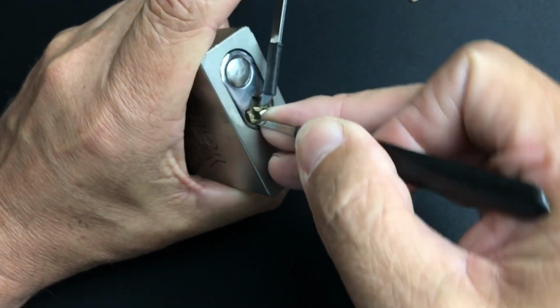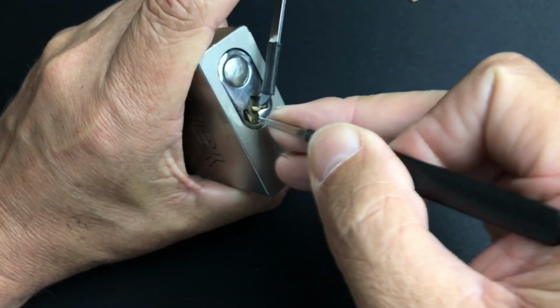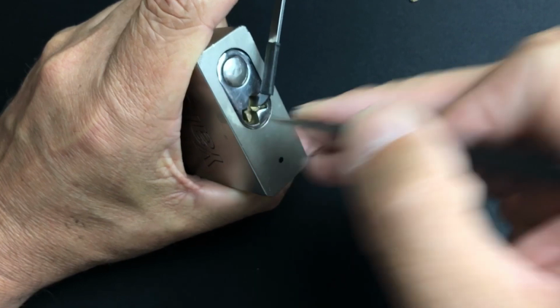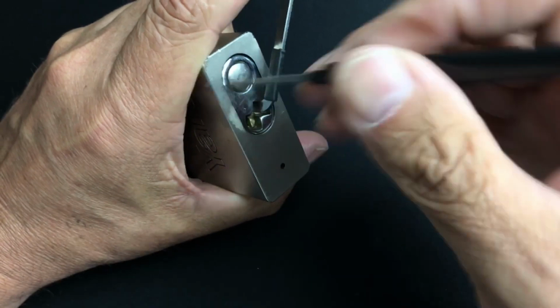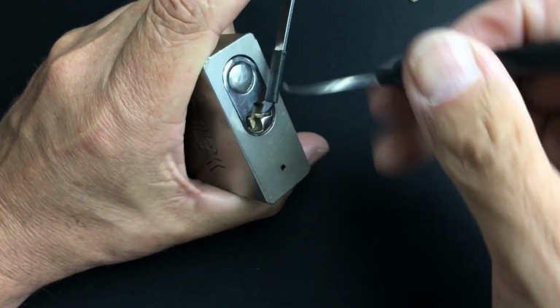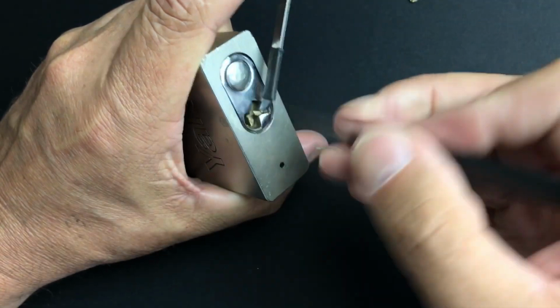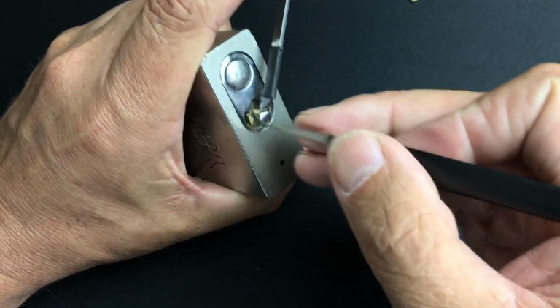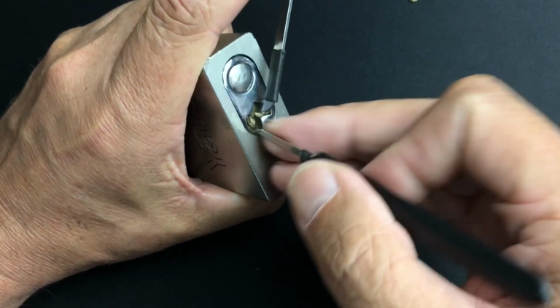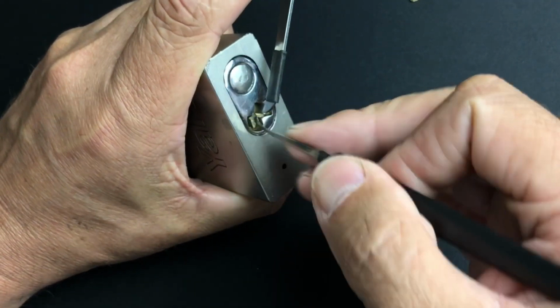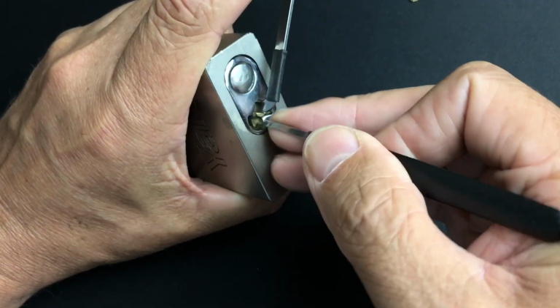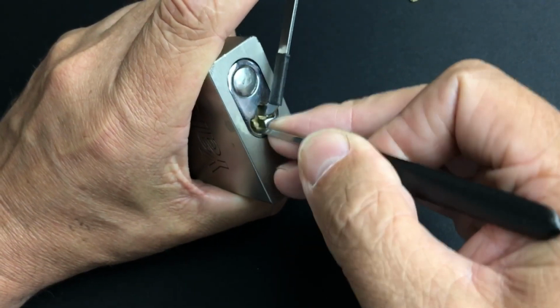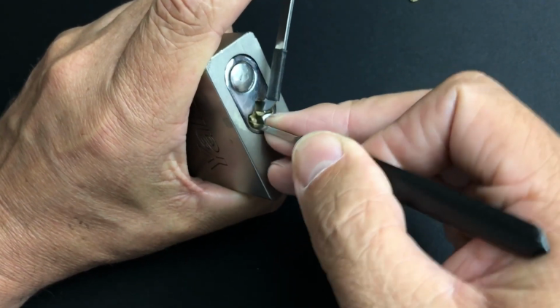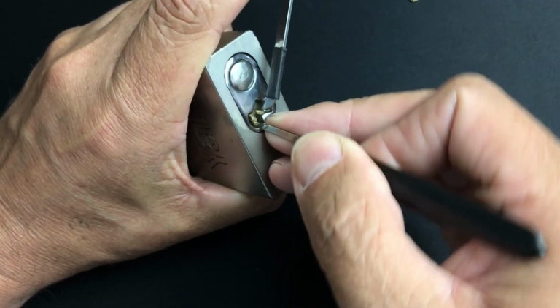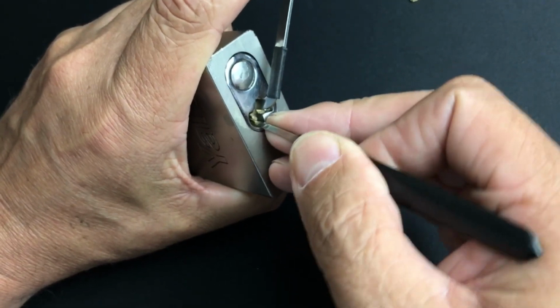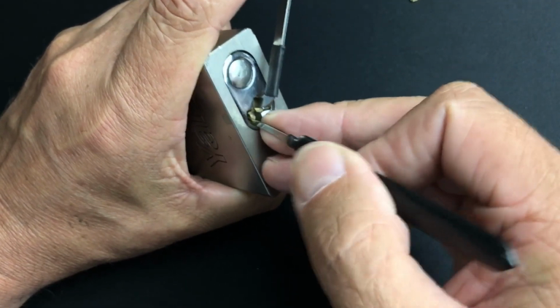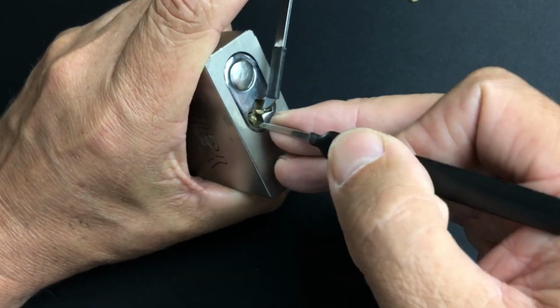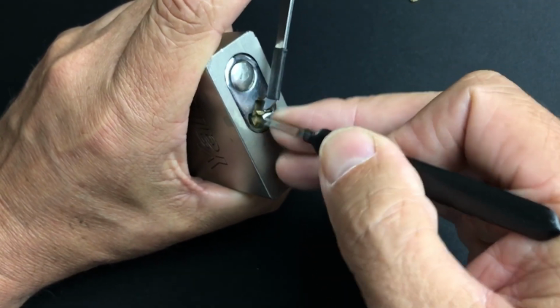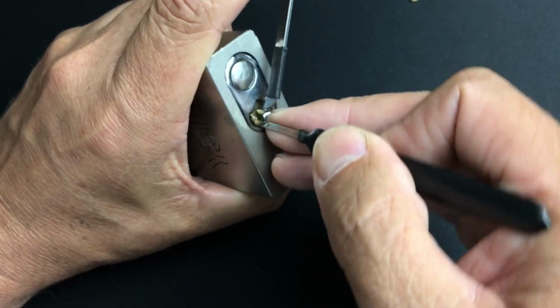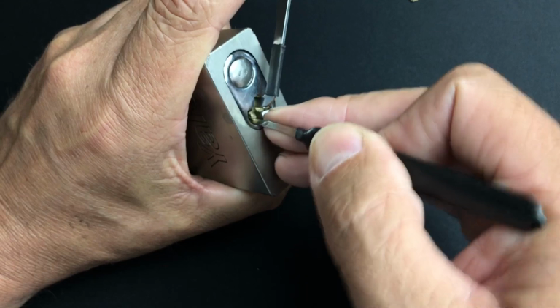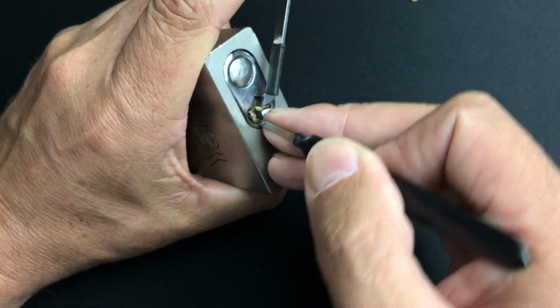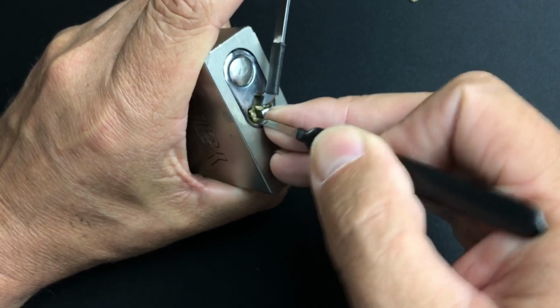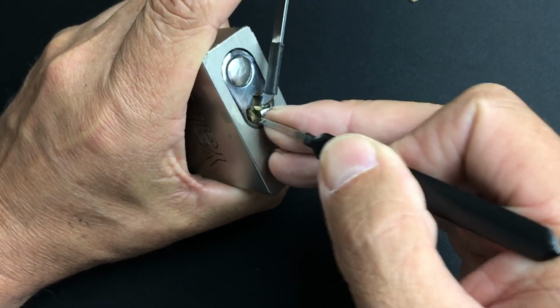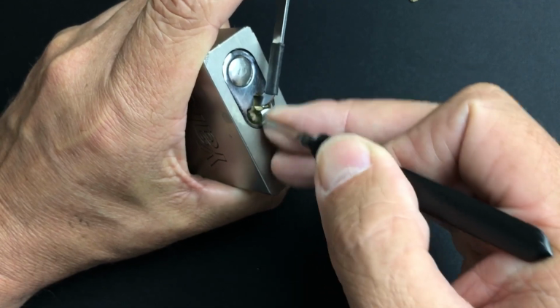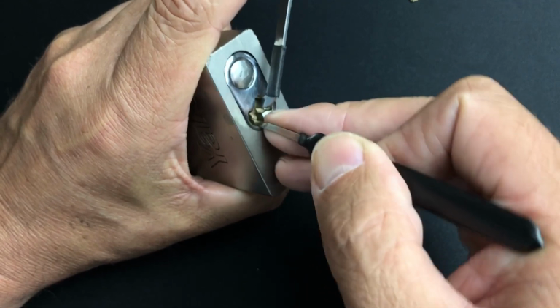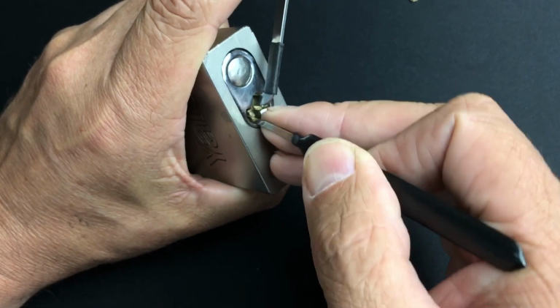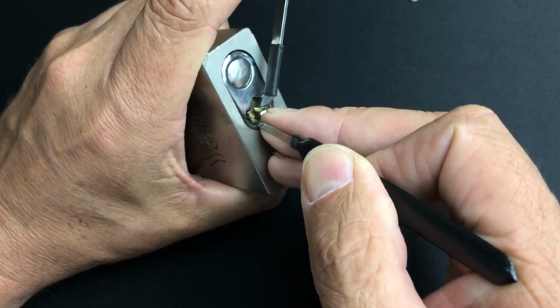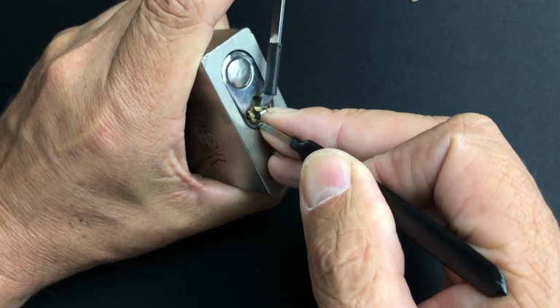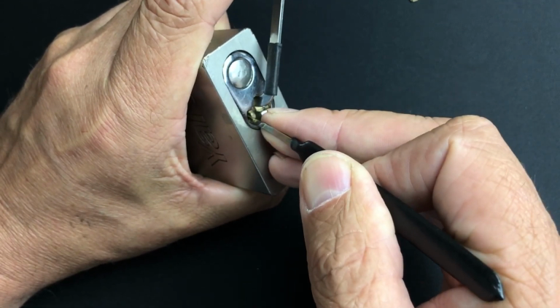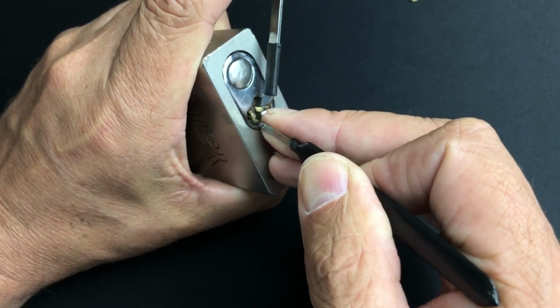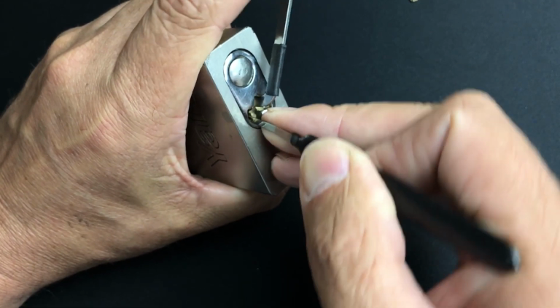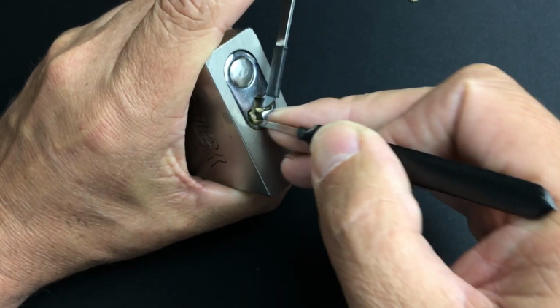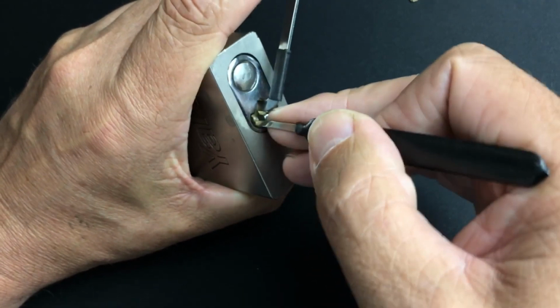Obviously not as clear and crisp as it would be with a brand new lock, but it's really nice to pick a lock with a bit of history. Nothing on one.